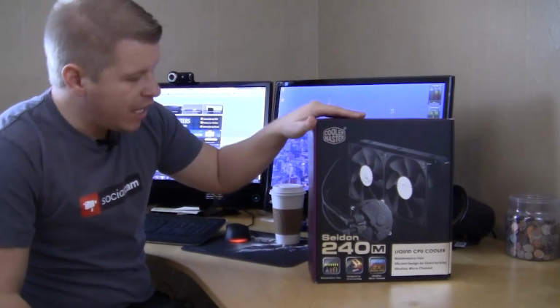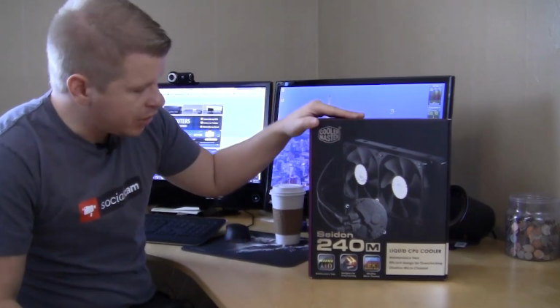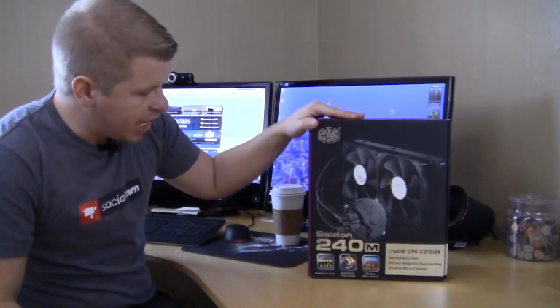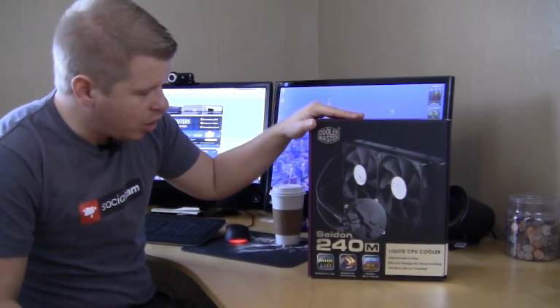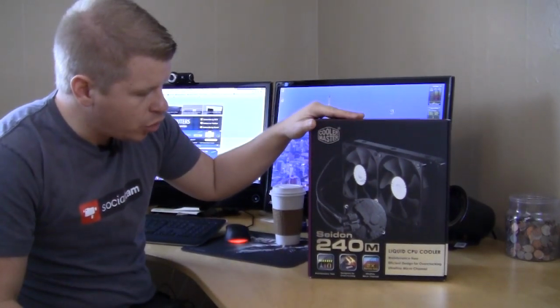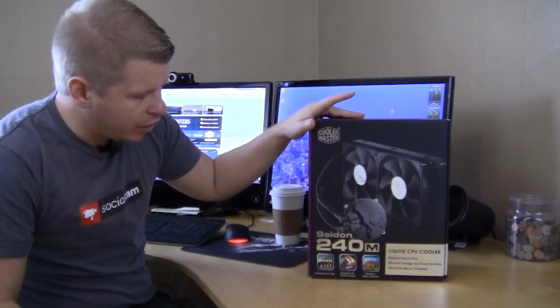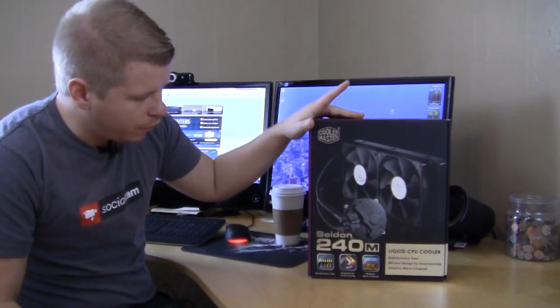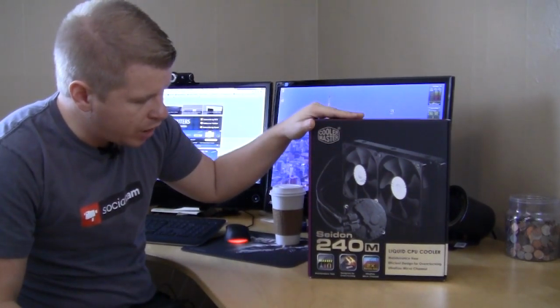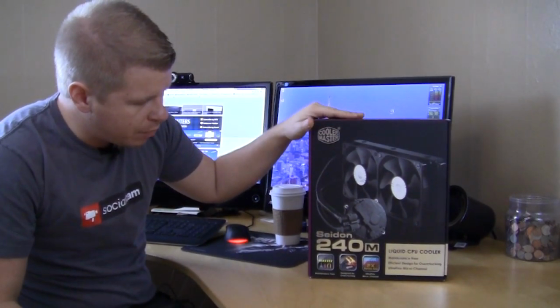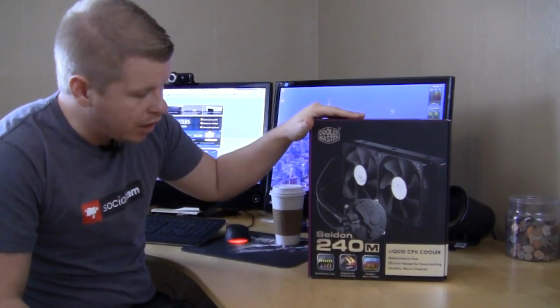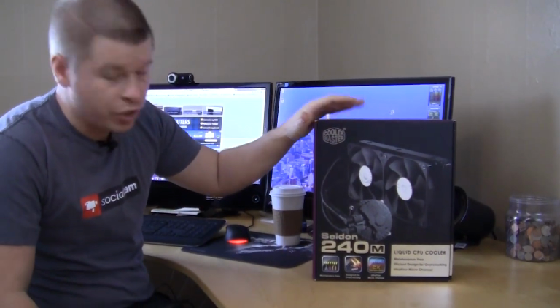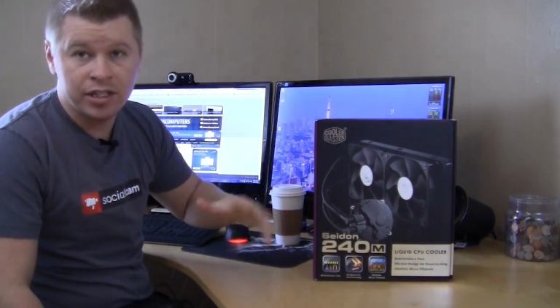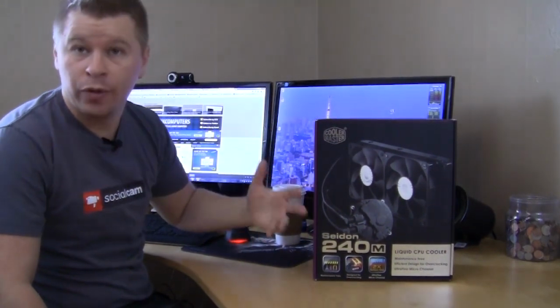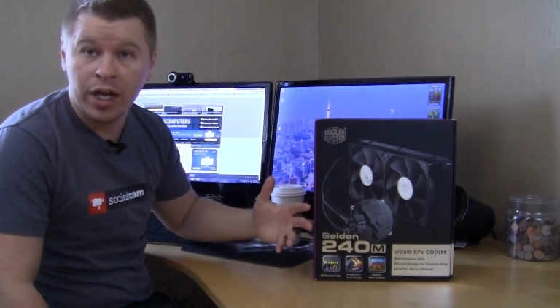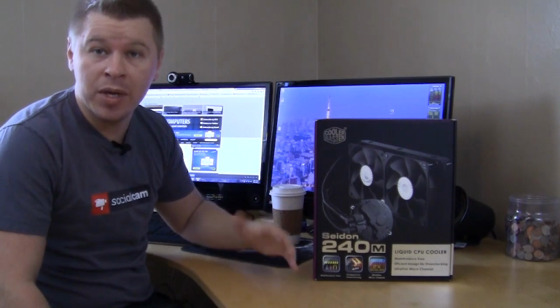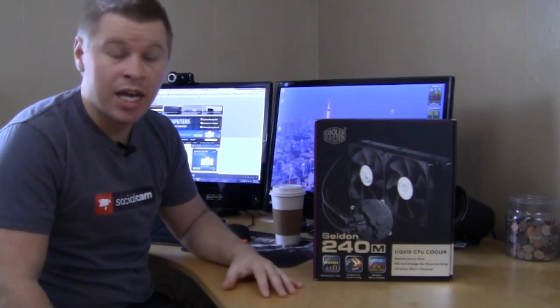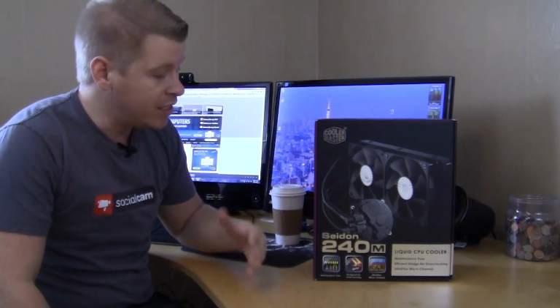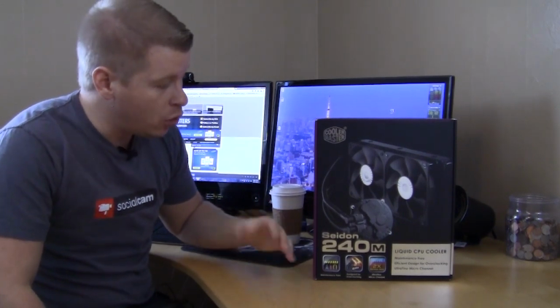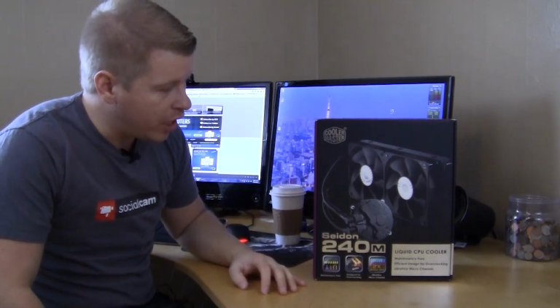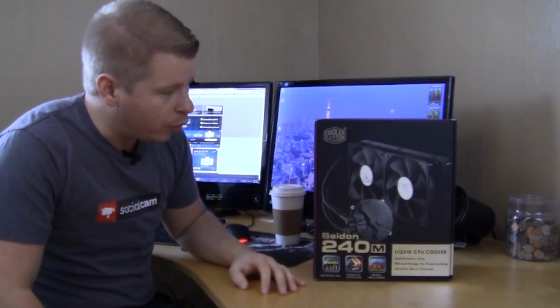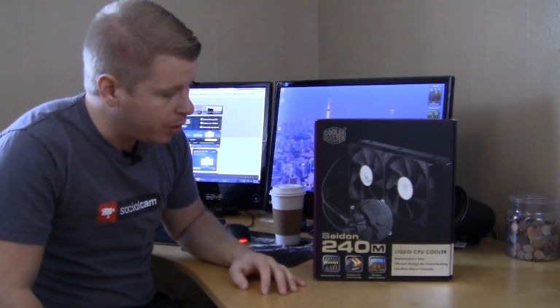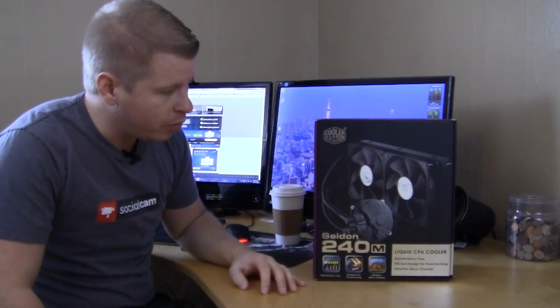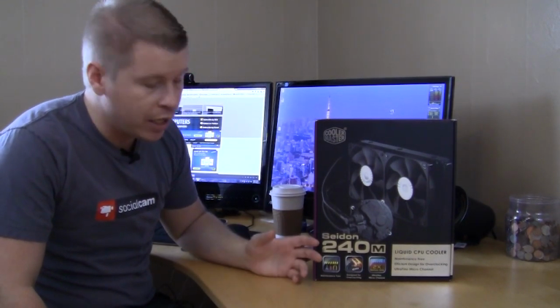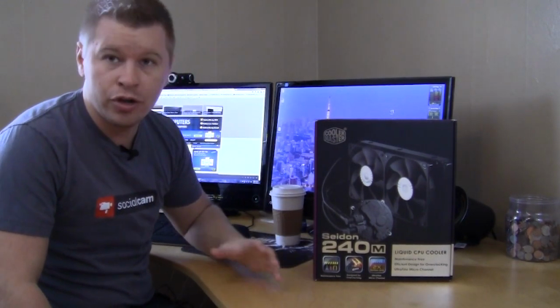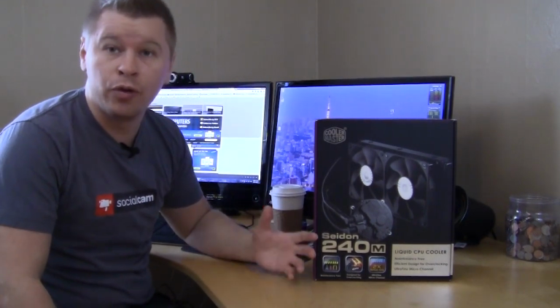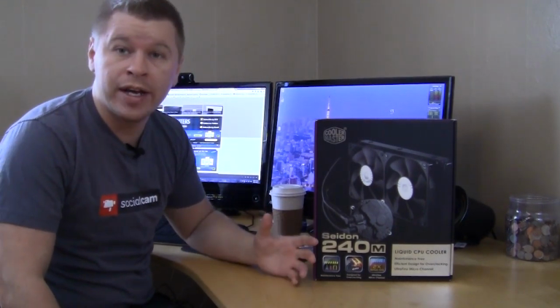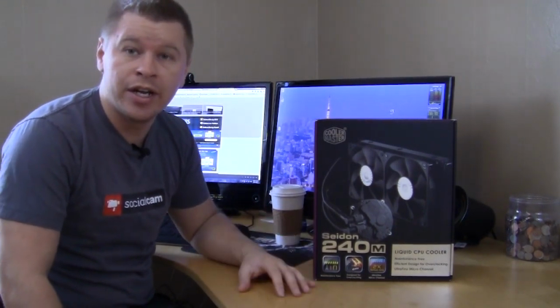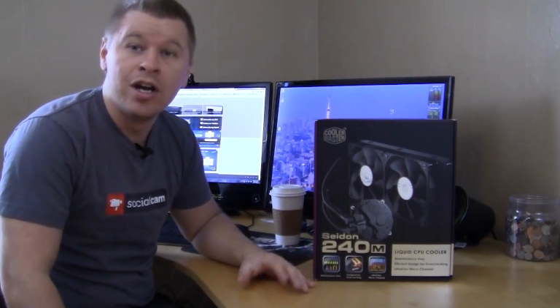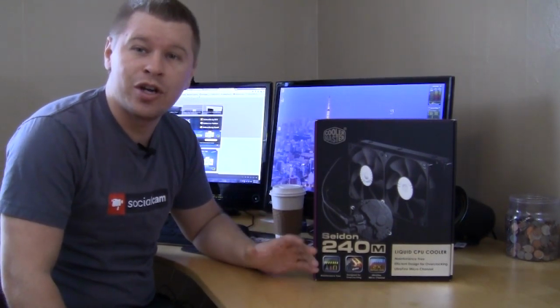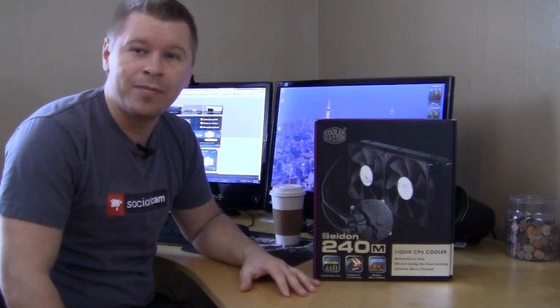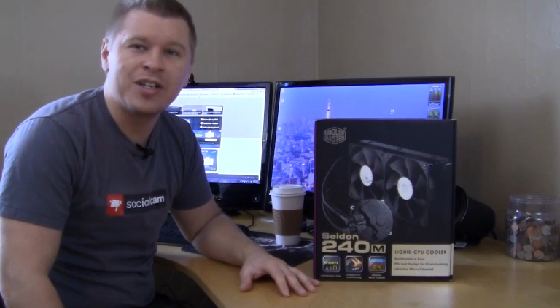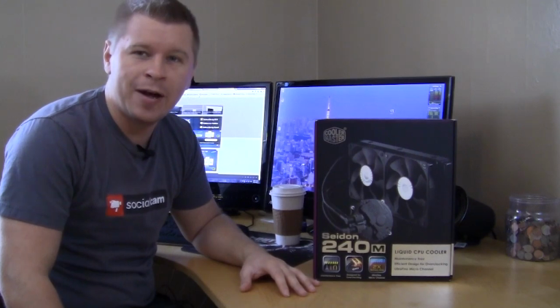It's their Seidon 240M and as you can guess the 240M means it's a 240mm radiator, so you have dual fans on there. So just go ahead and check it out.